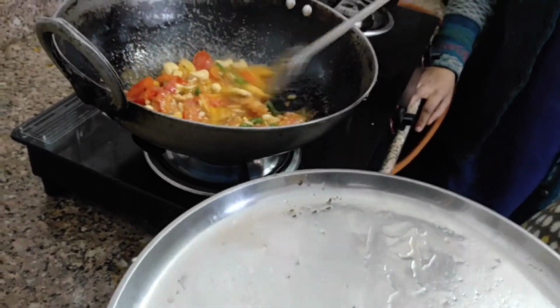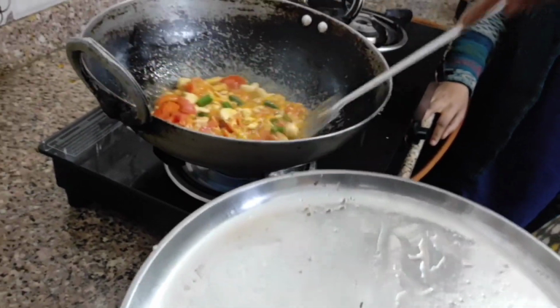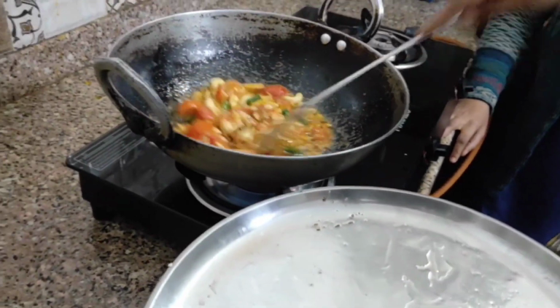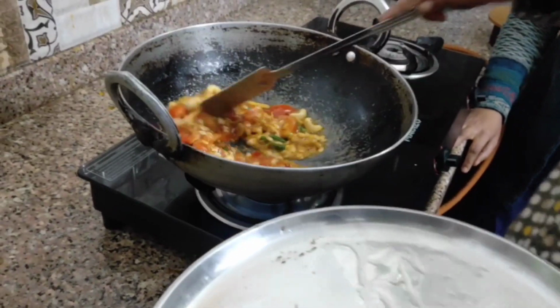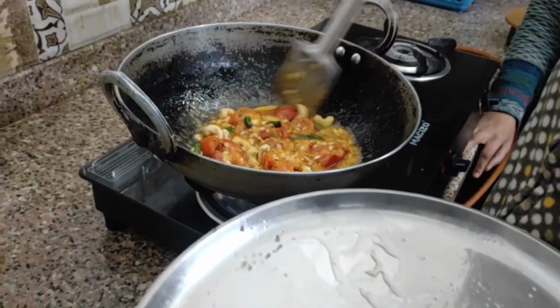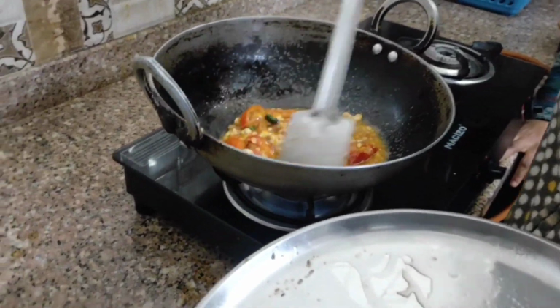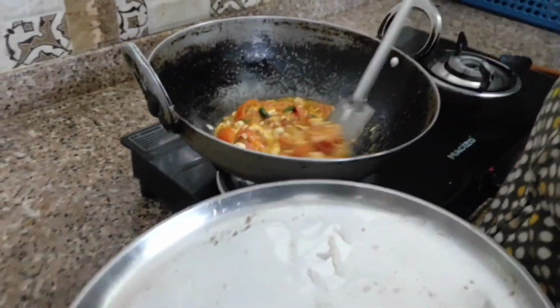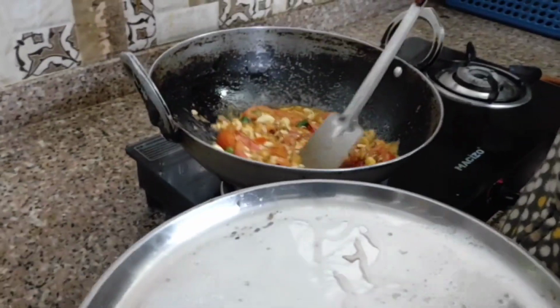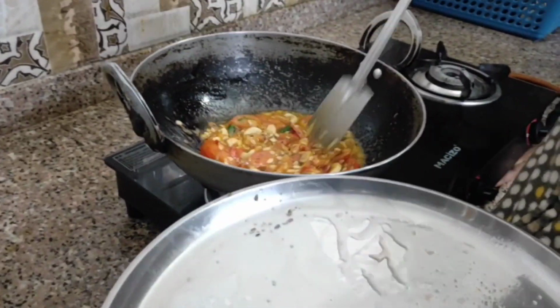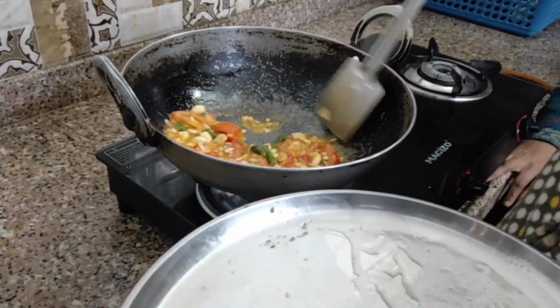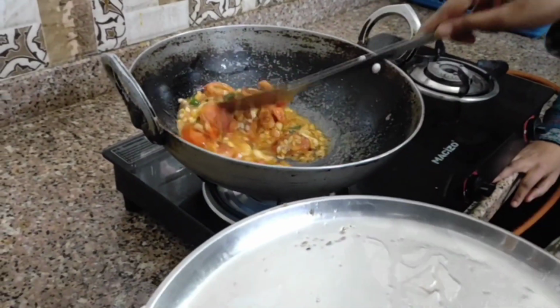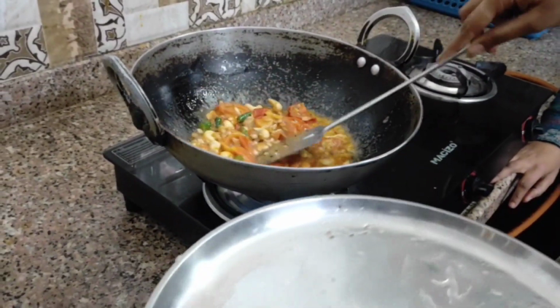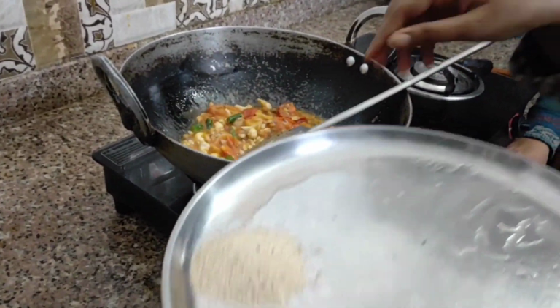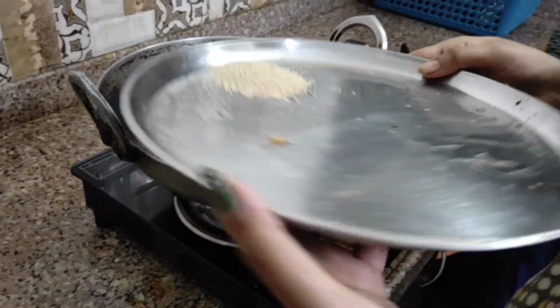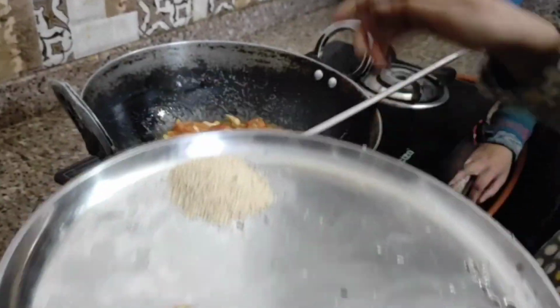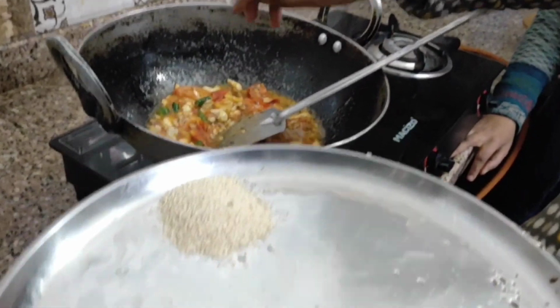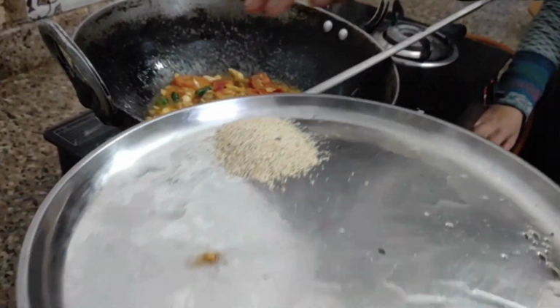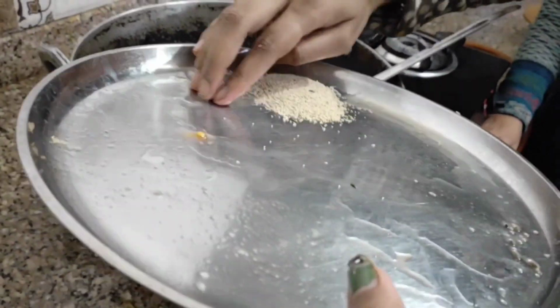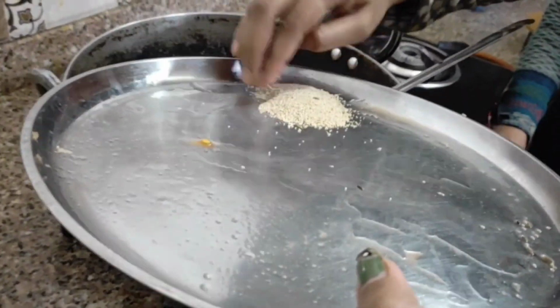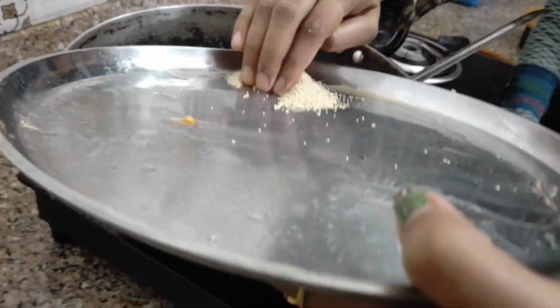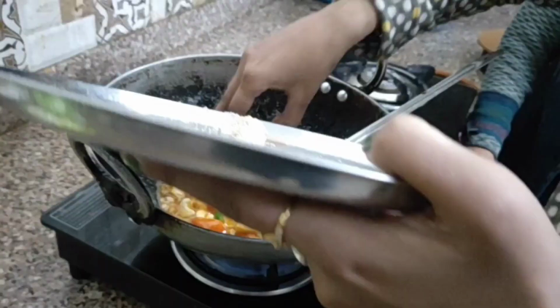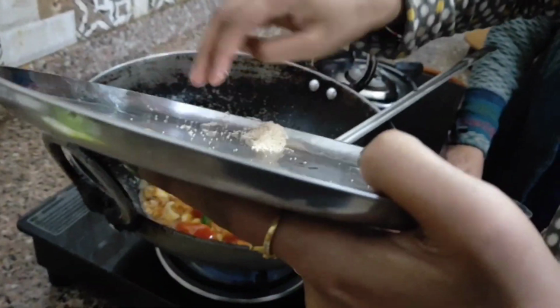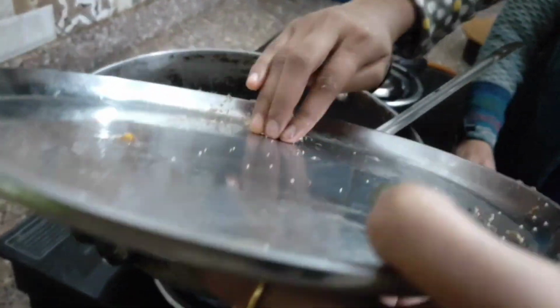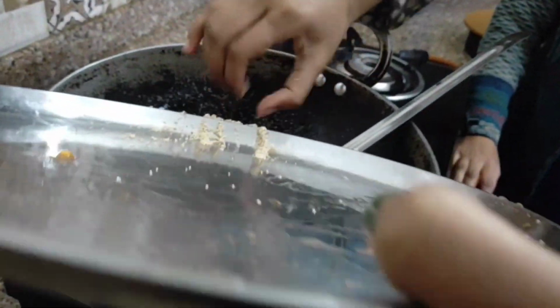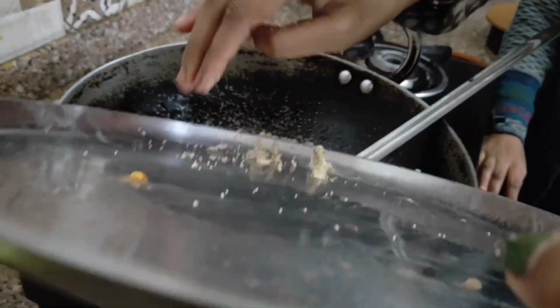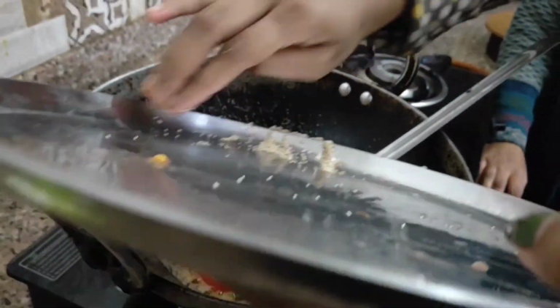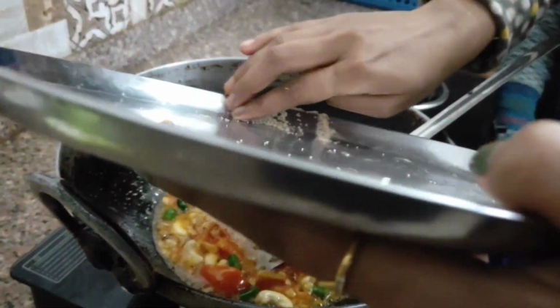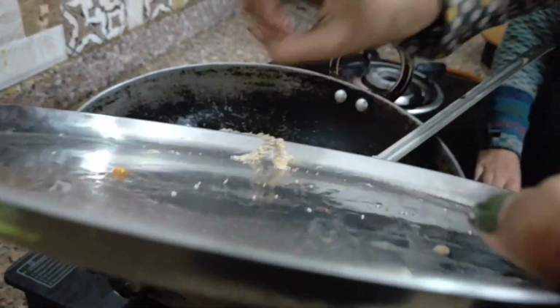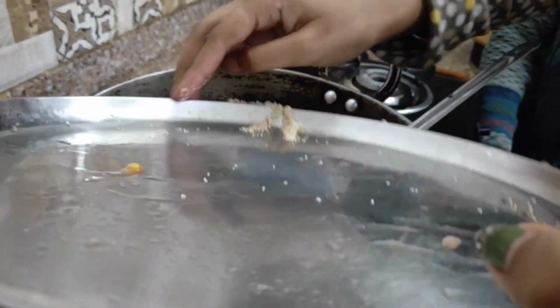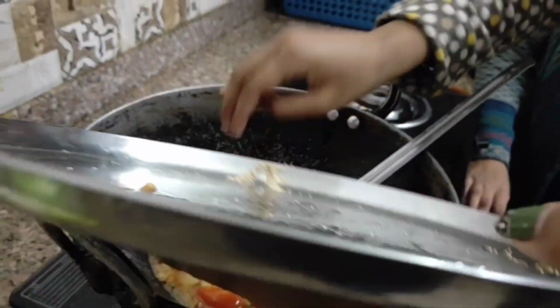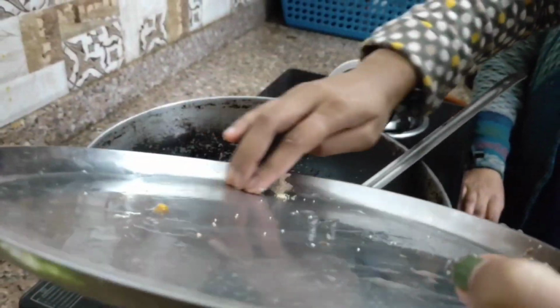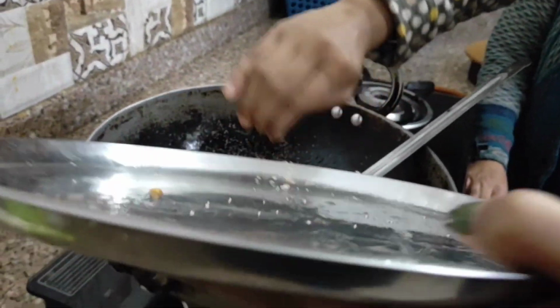The tomato has almost cooked. Now it is dry. I've heard this style called dry in Kolkata and Bengal. We call it dry.